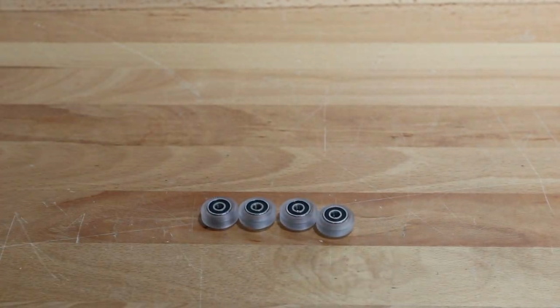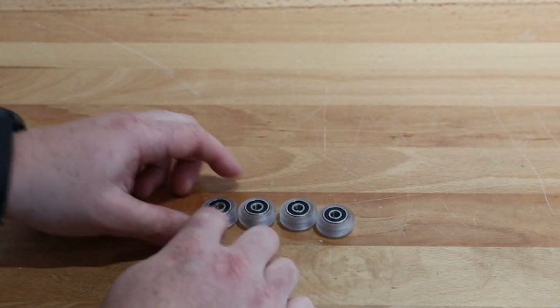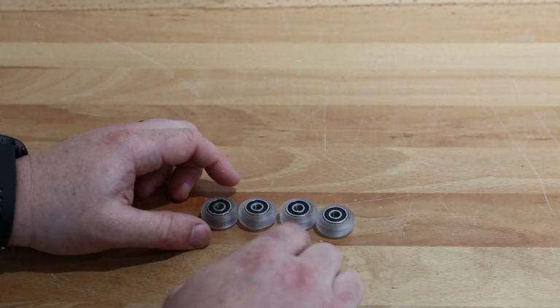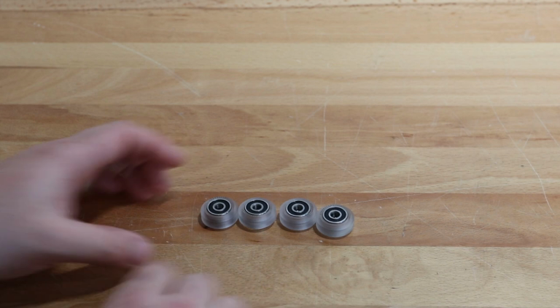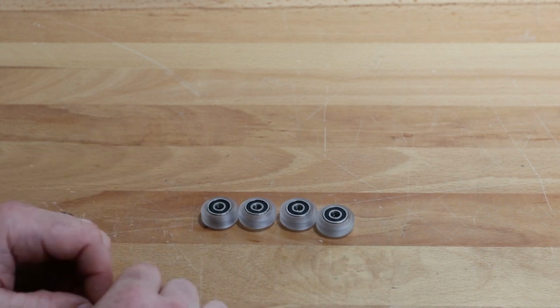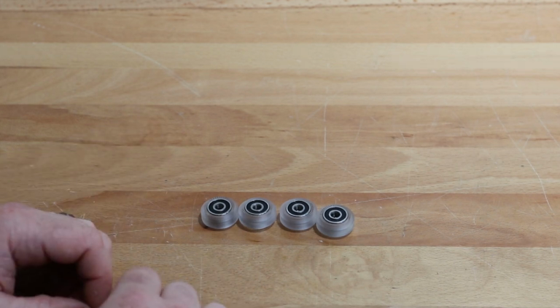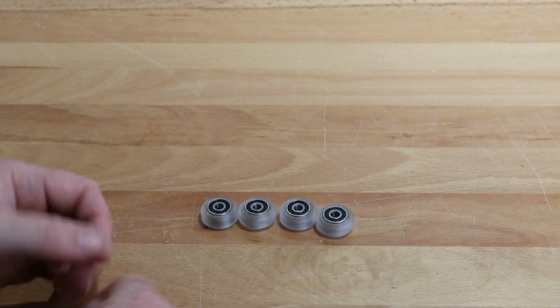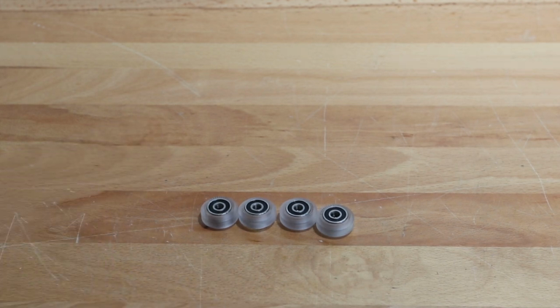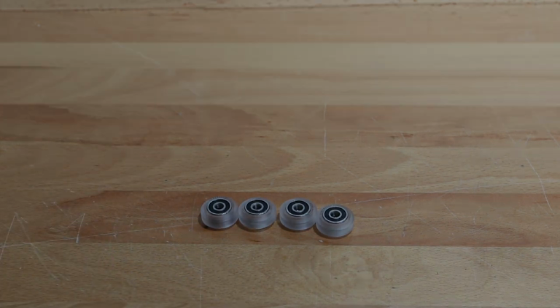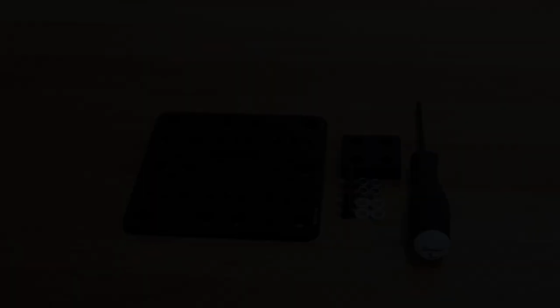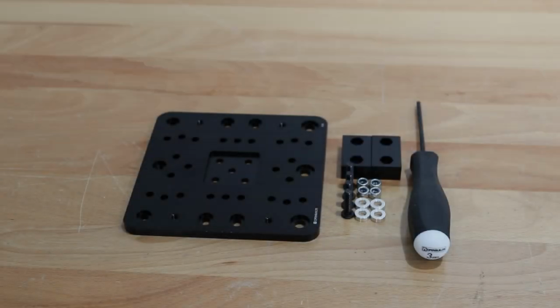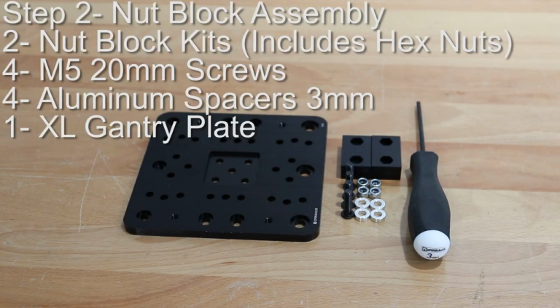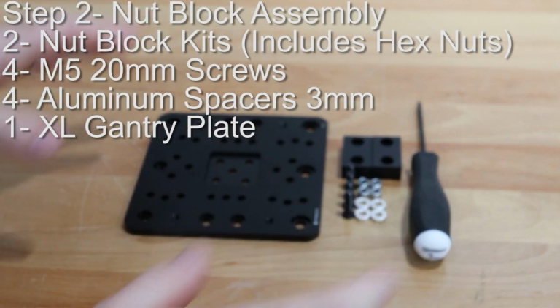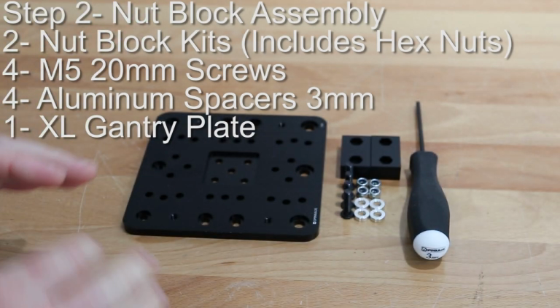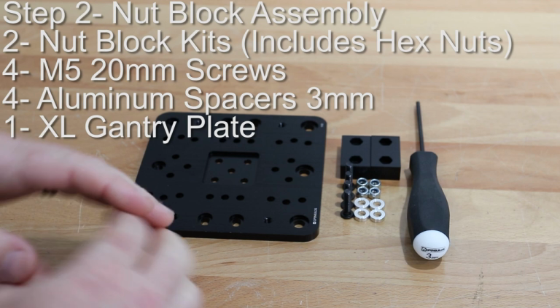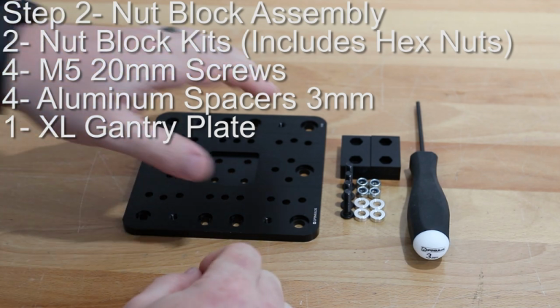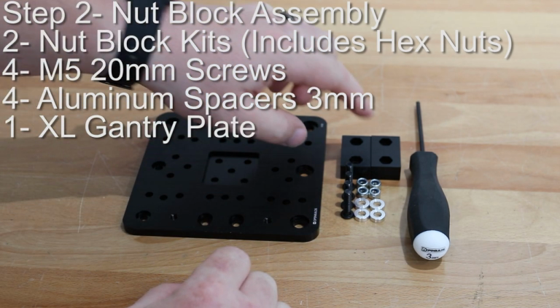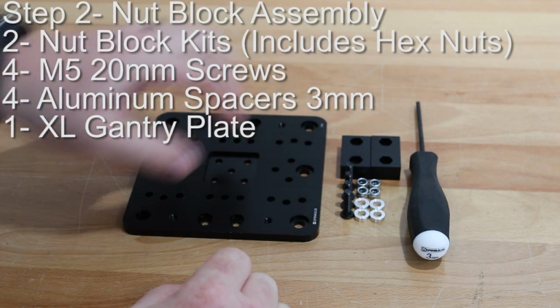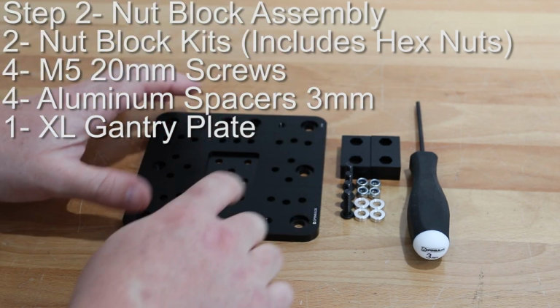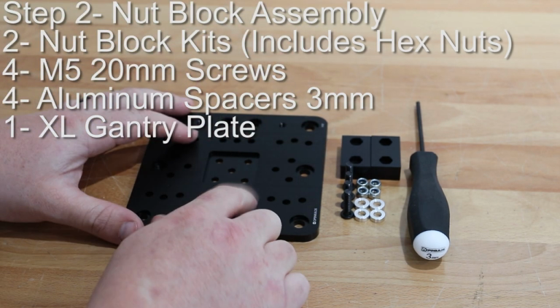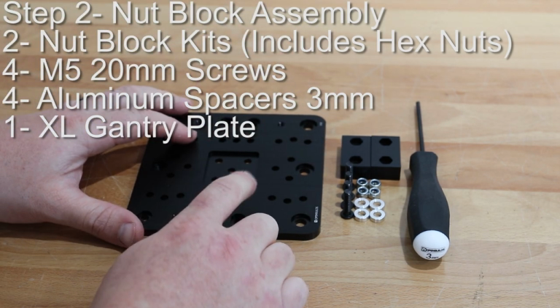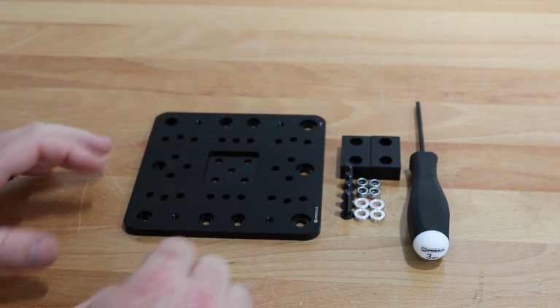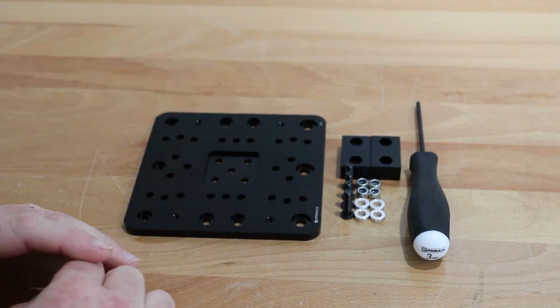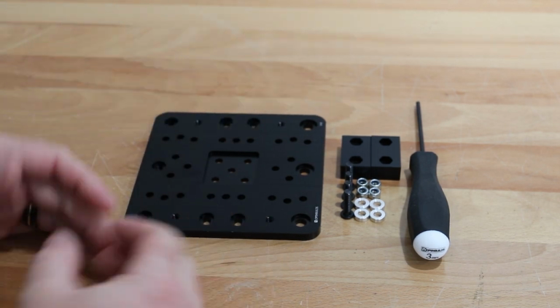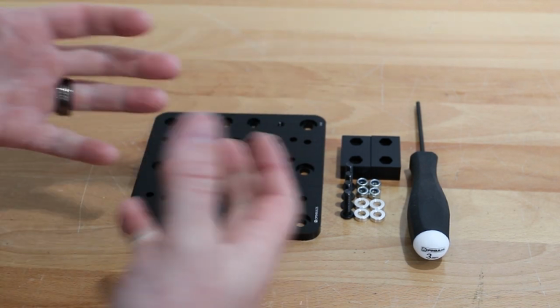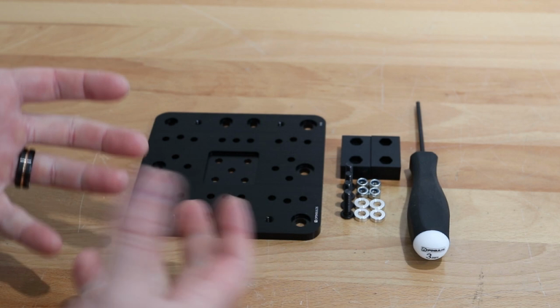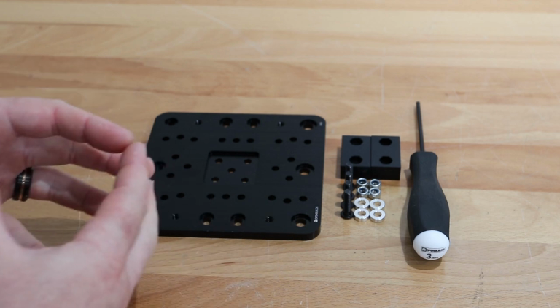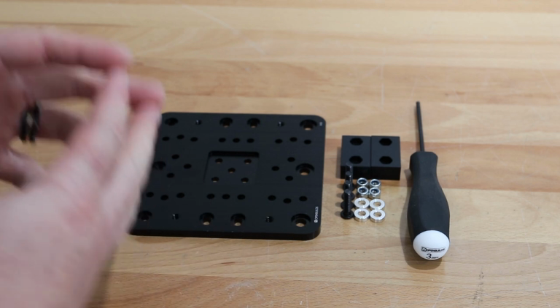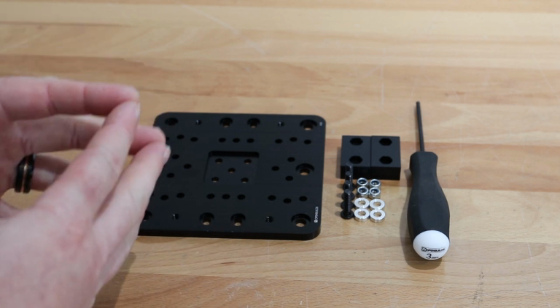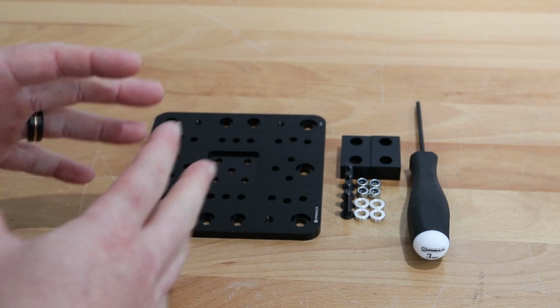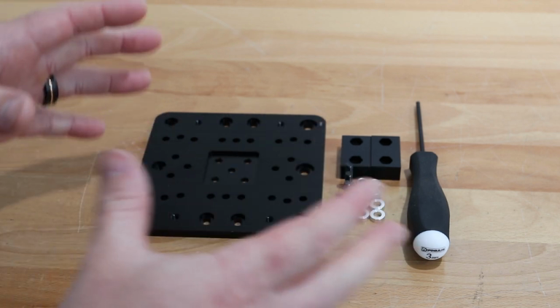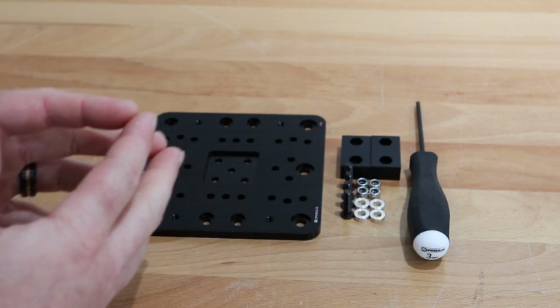Now that we have our four wheels assembled, let's go ahead and move on to the next step. On this next step we're going to be focusing on attaching our nut blocks to our extra large gantry plate, and this is going to build up our carriage for this long actuator.